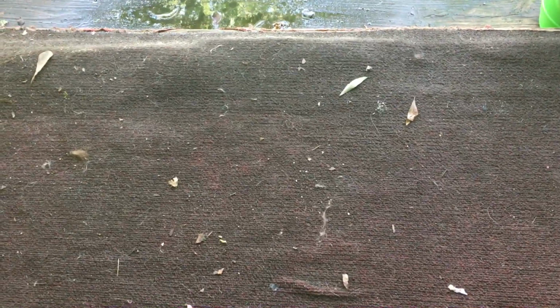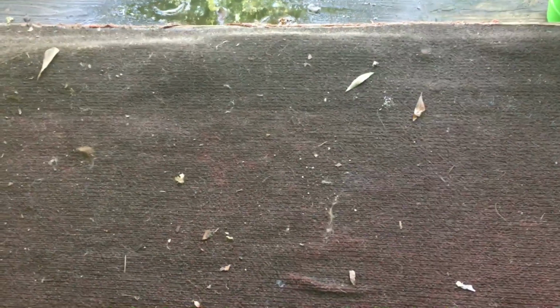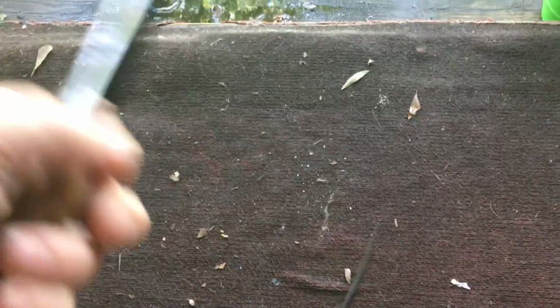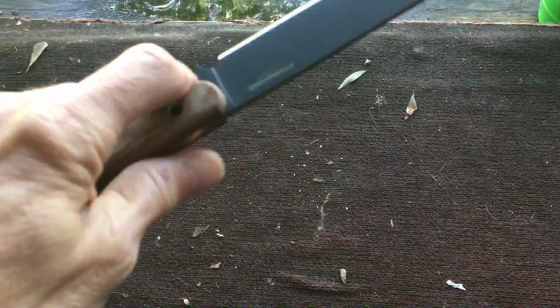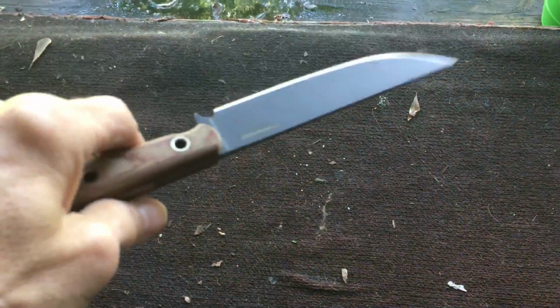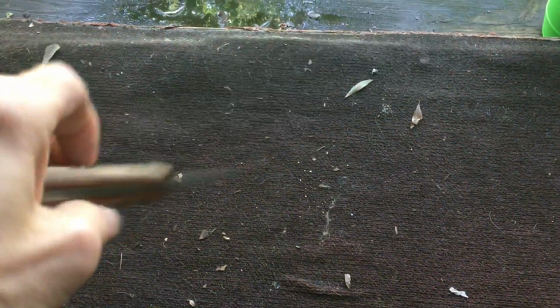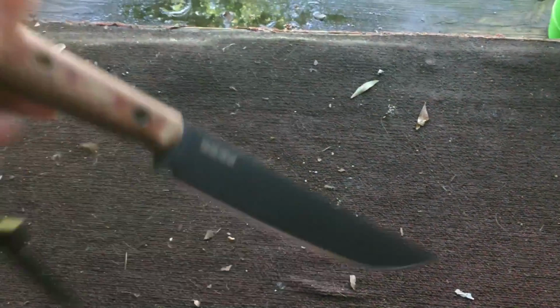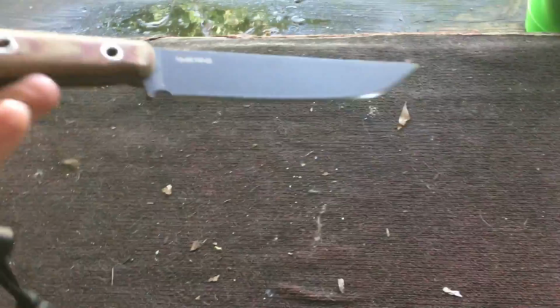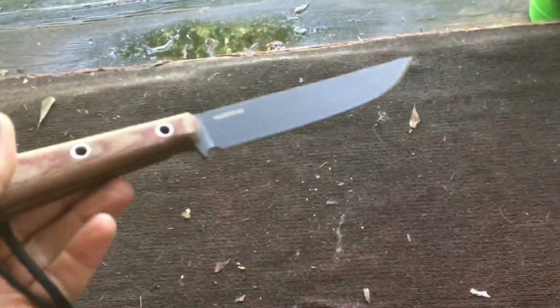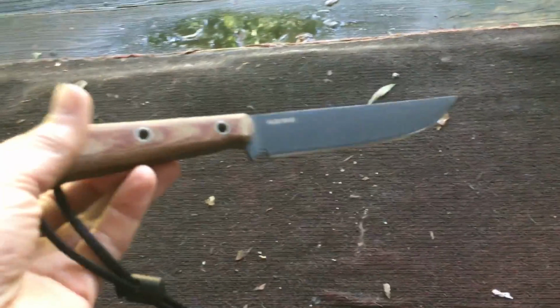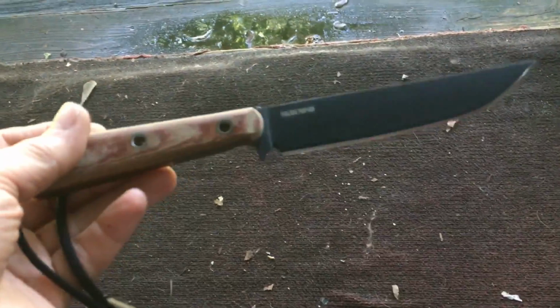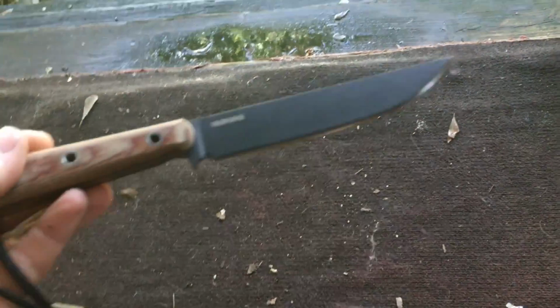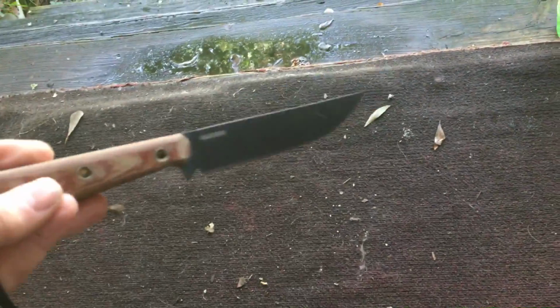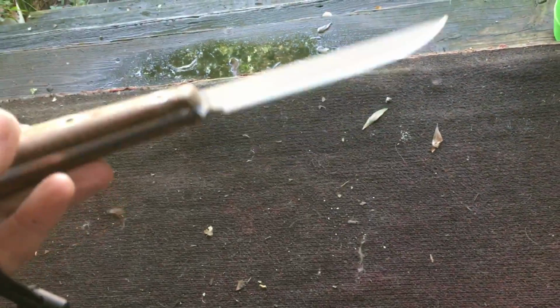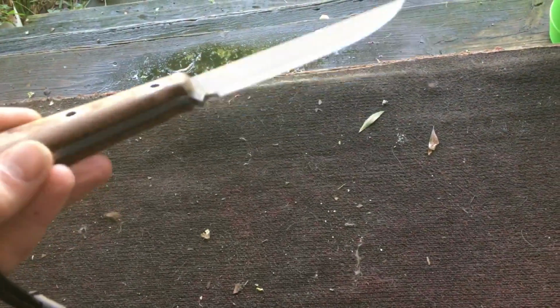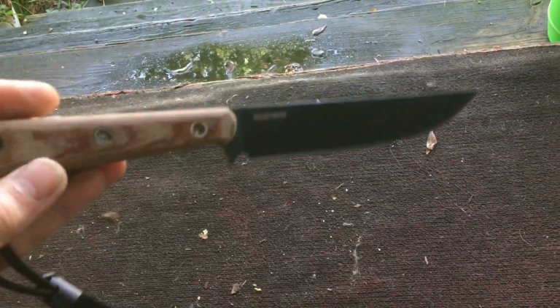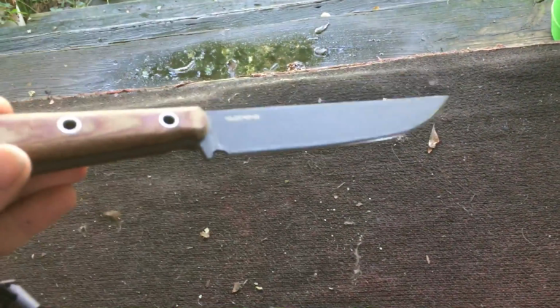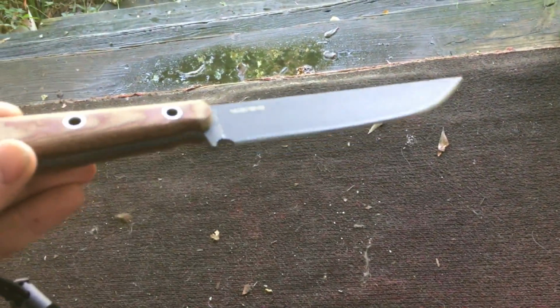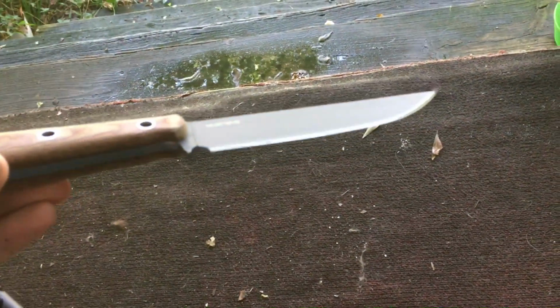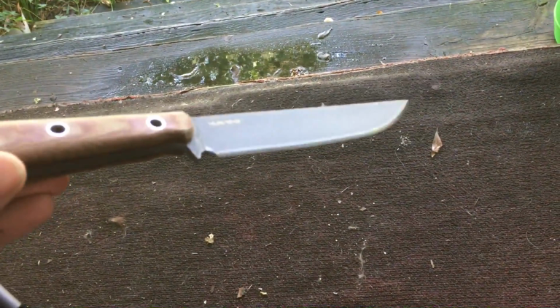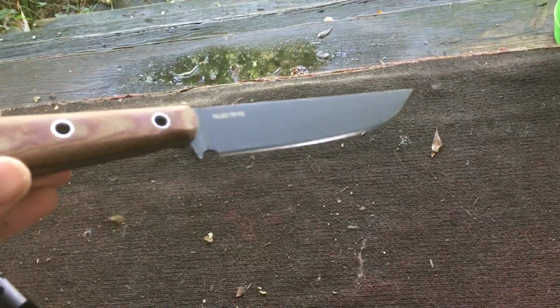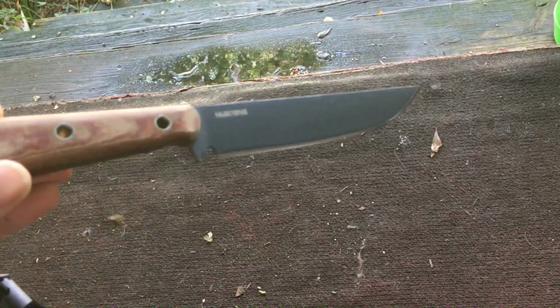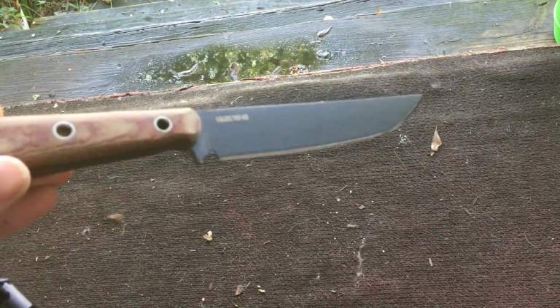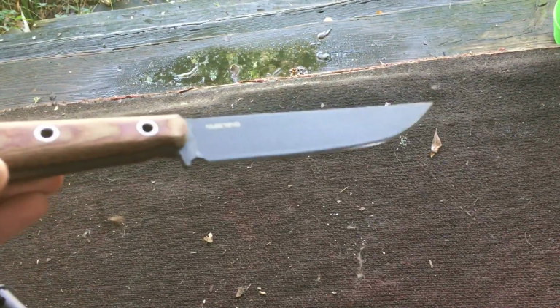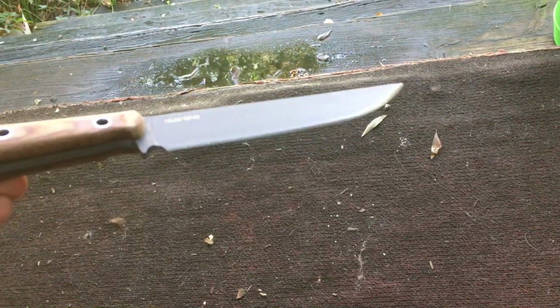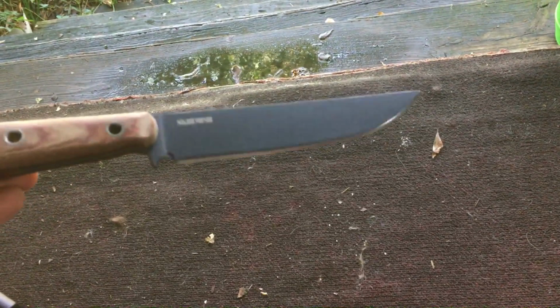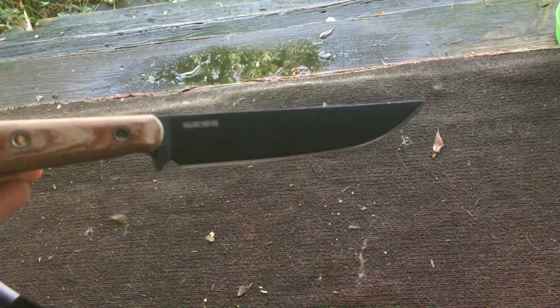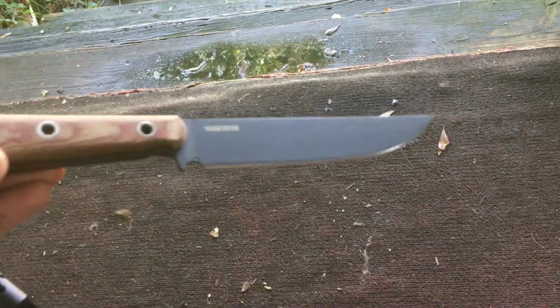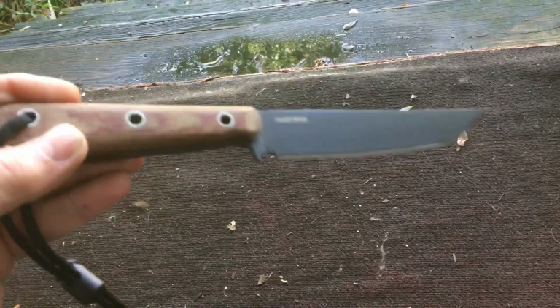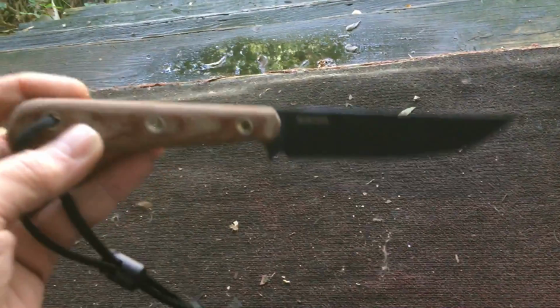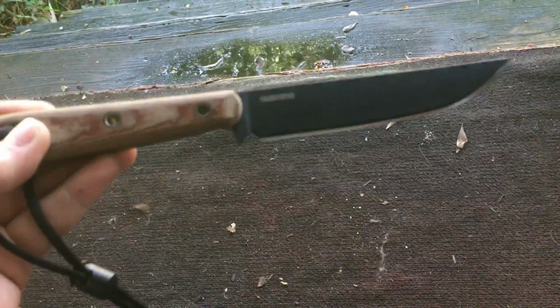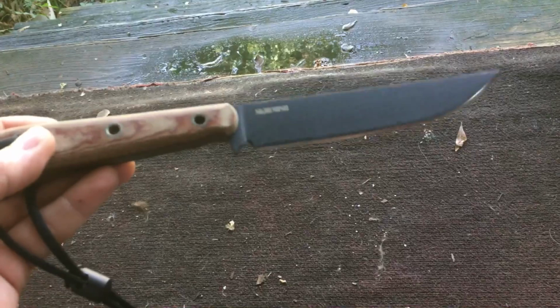The Solo Bolo is one of them, and they have a Tanto as well. But this Condor Skirmish is awesome — do not listen to the bad reviews on this knife.